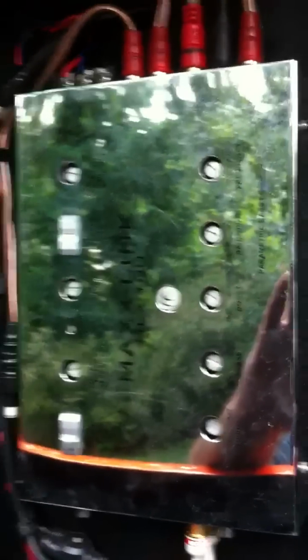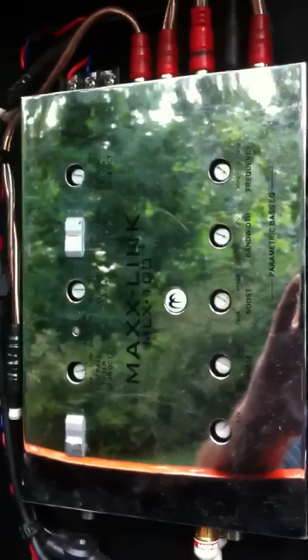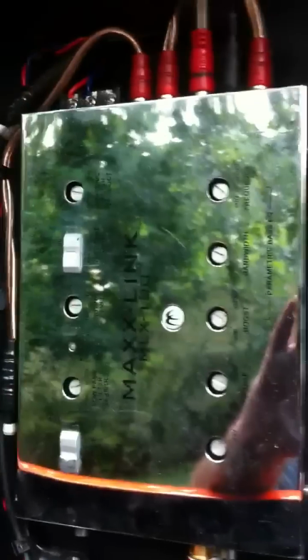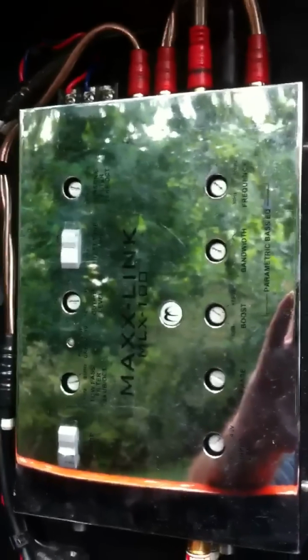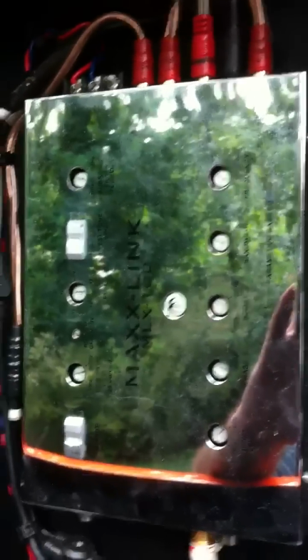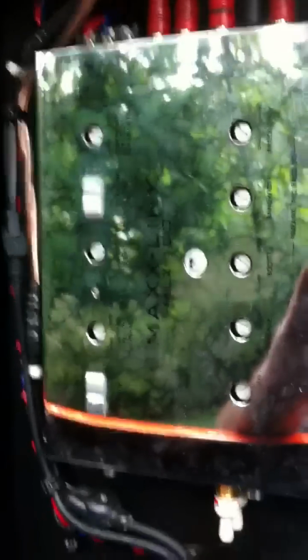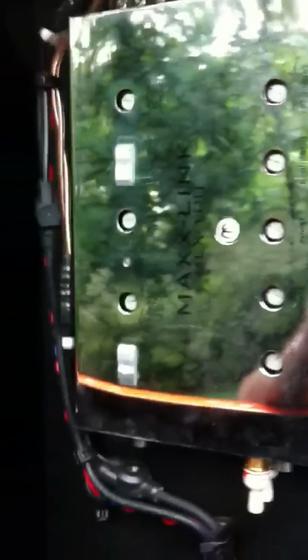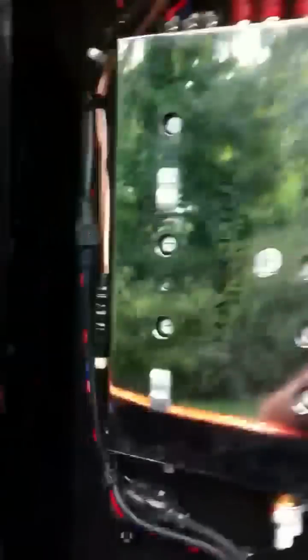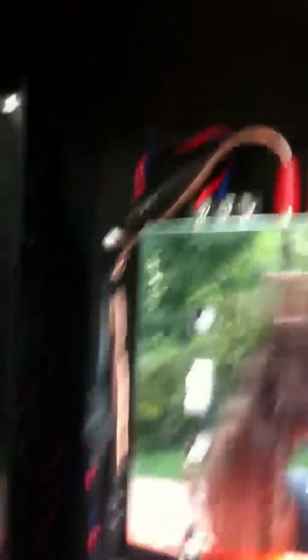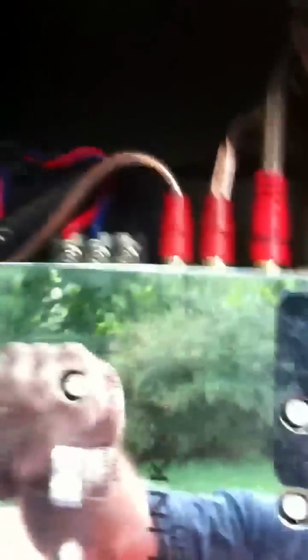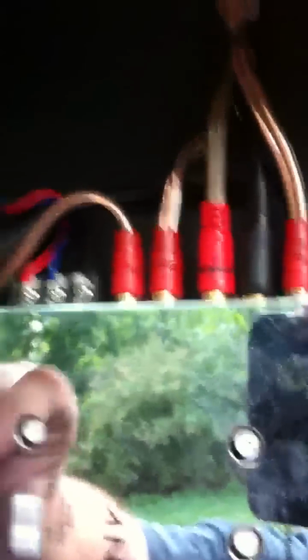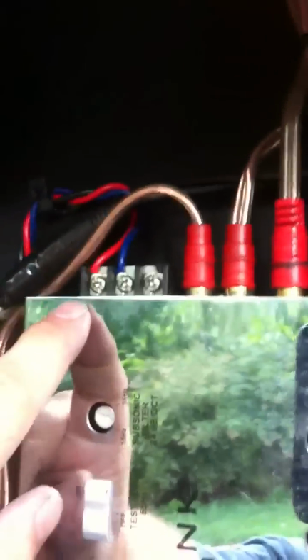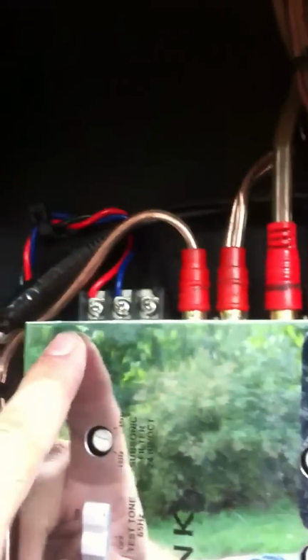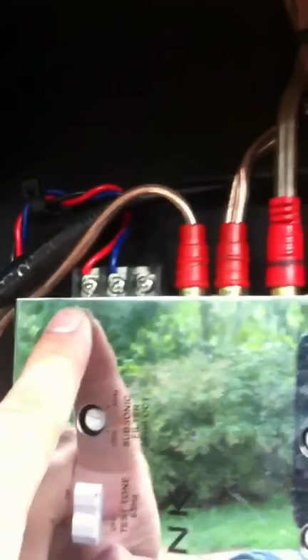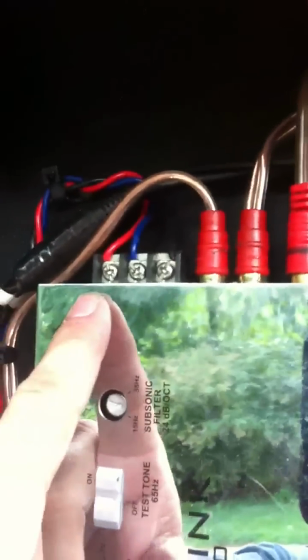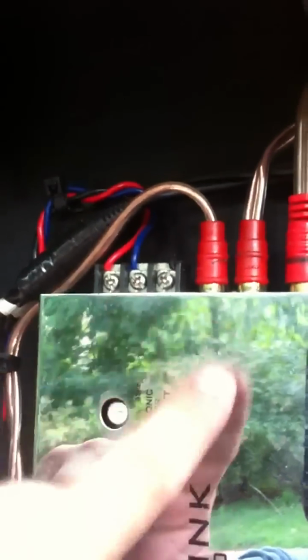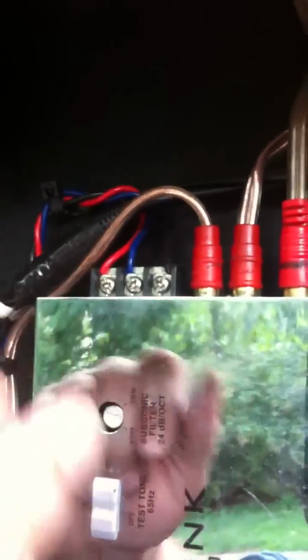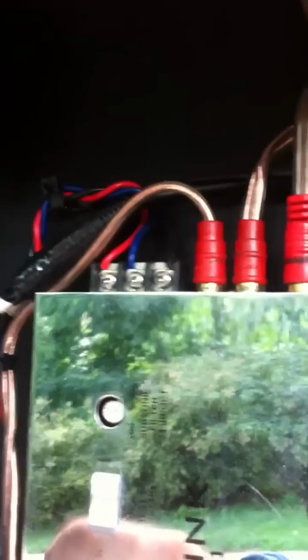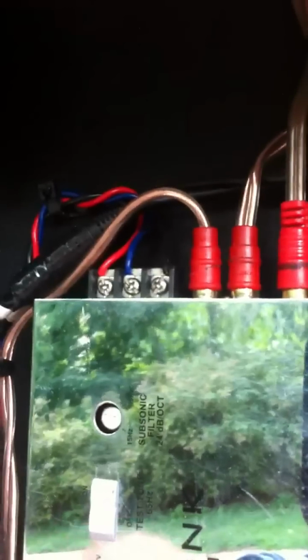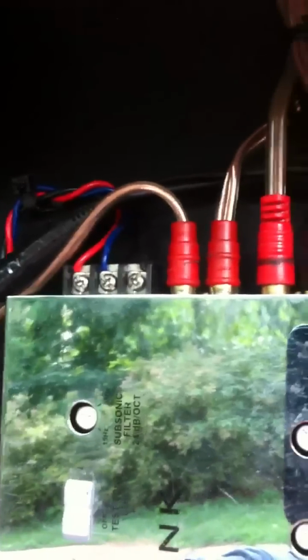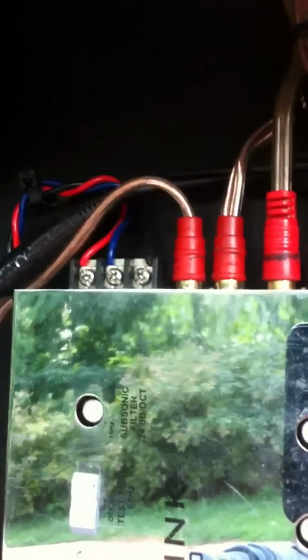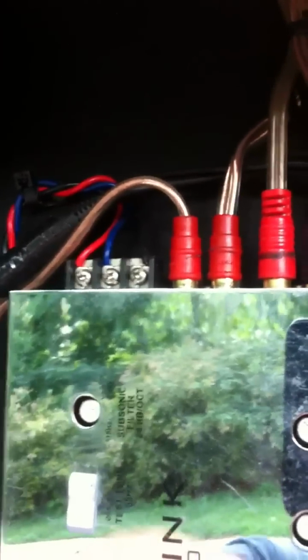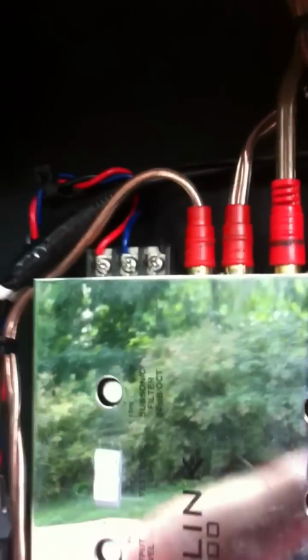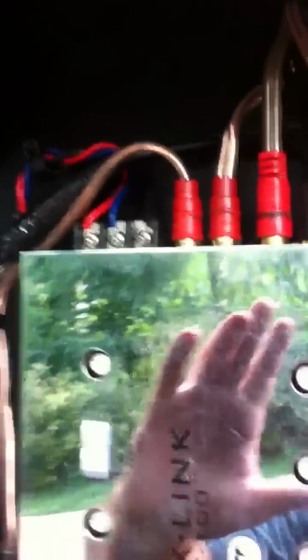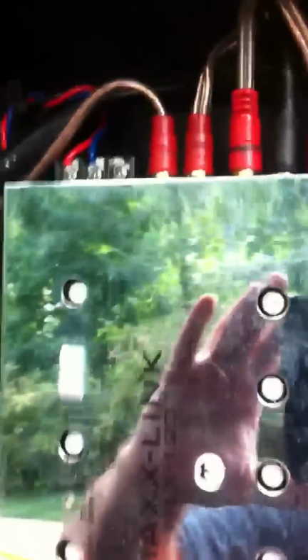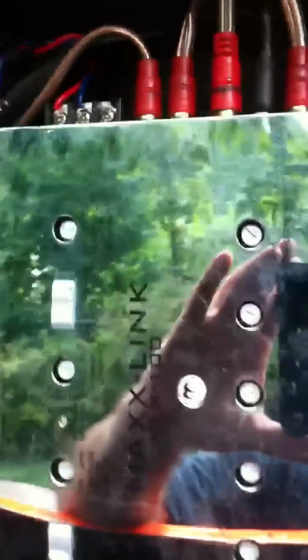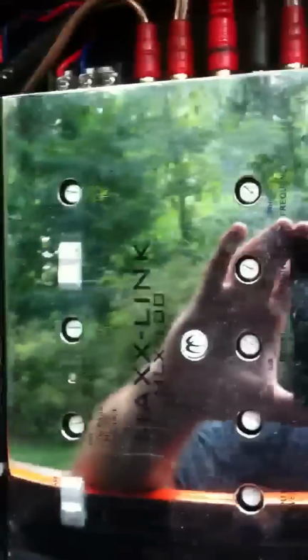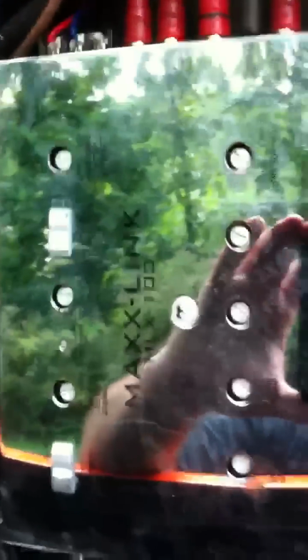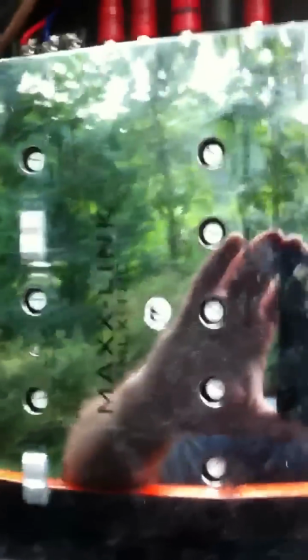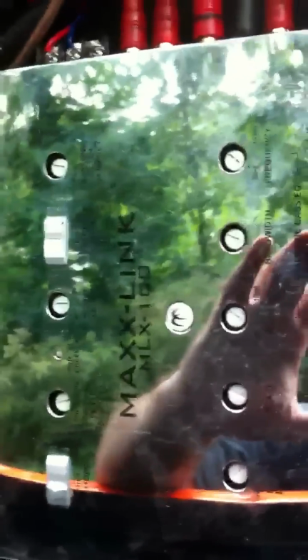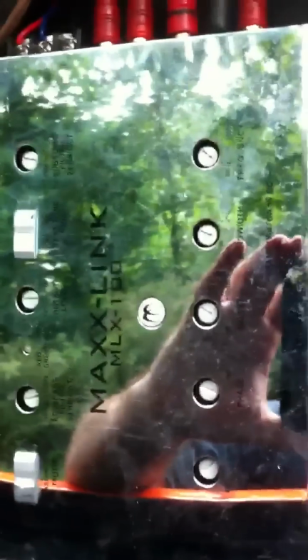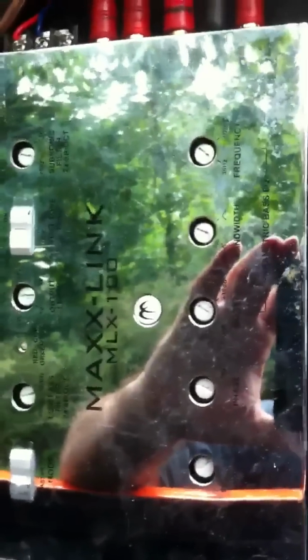The first thing you want to do is have all your connections made up top or on the side. You have your accessory, constant, and ground — have those hooked up and have the MaxLink actually operational to that point.